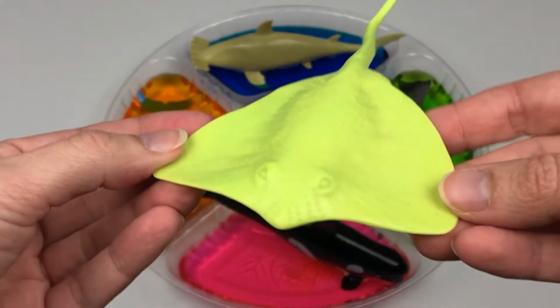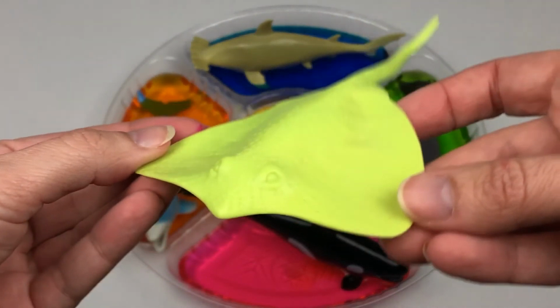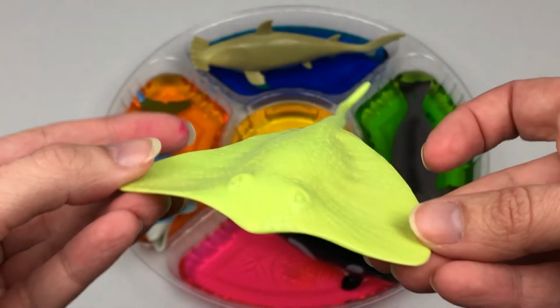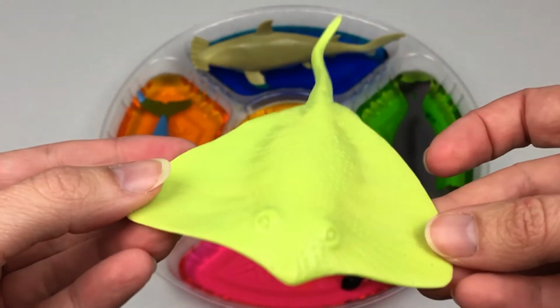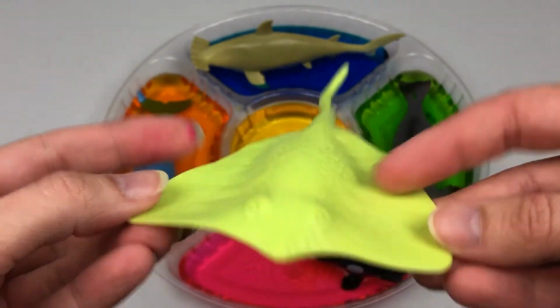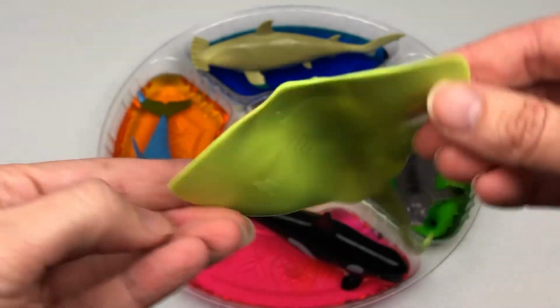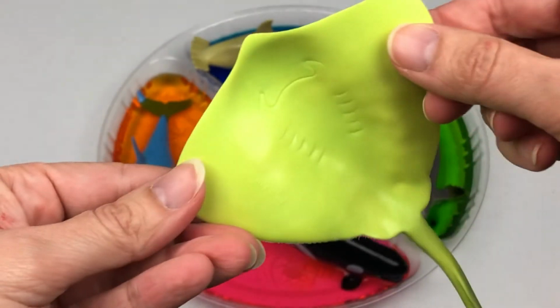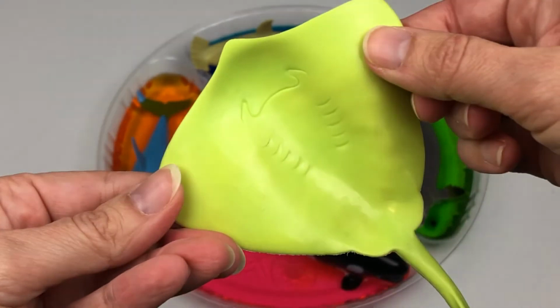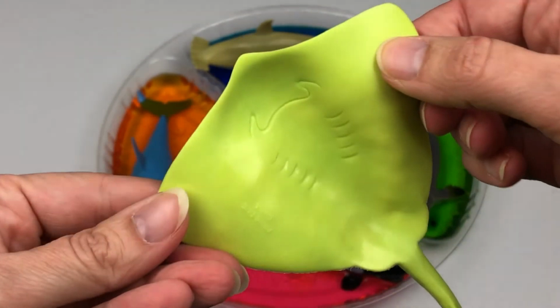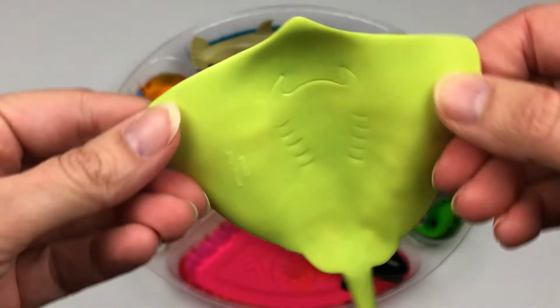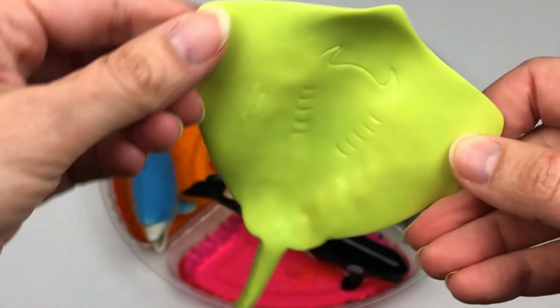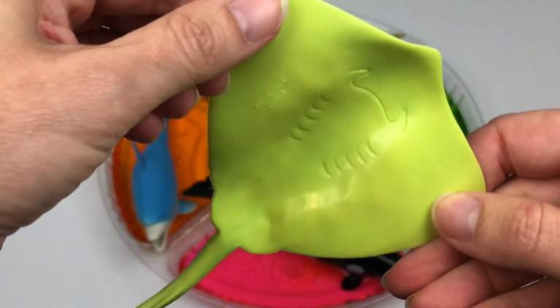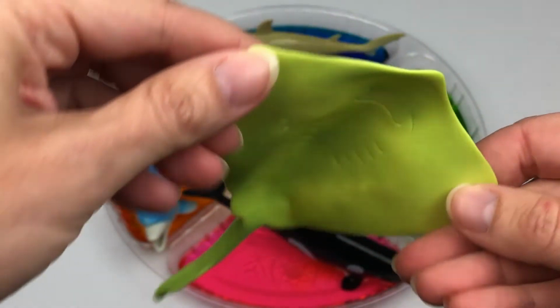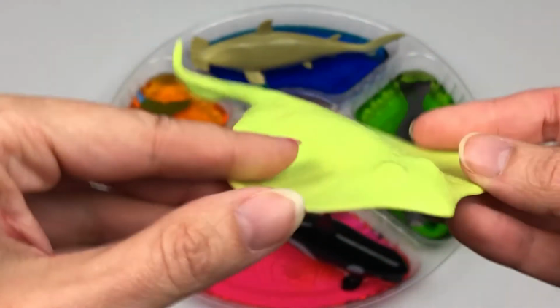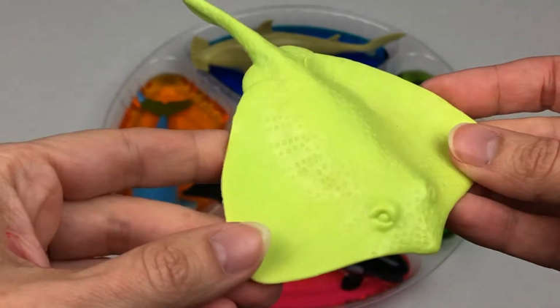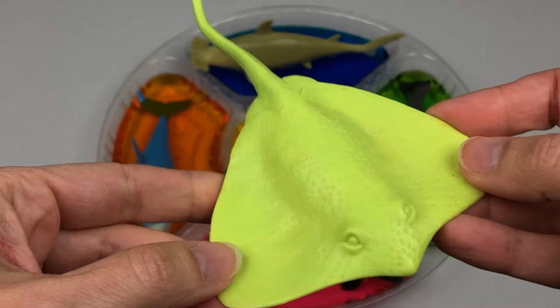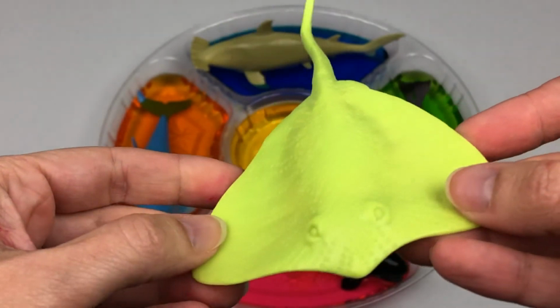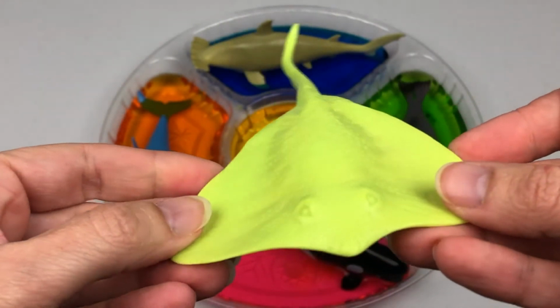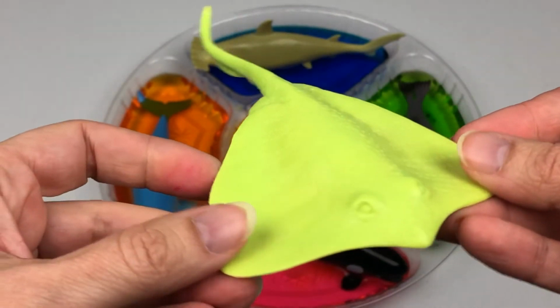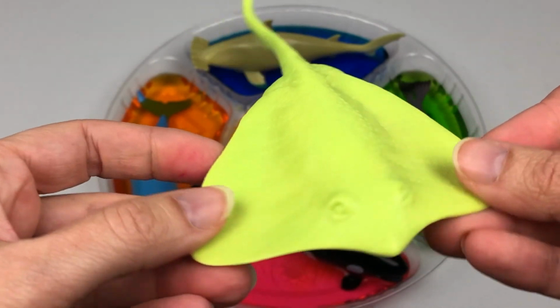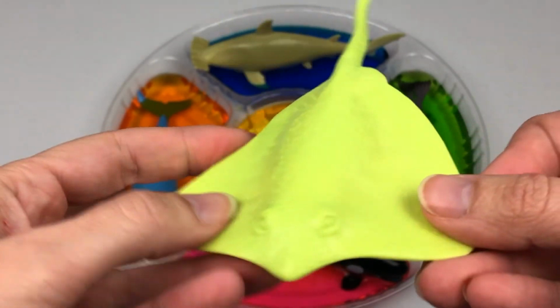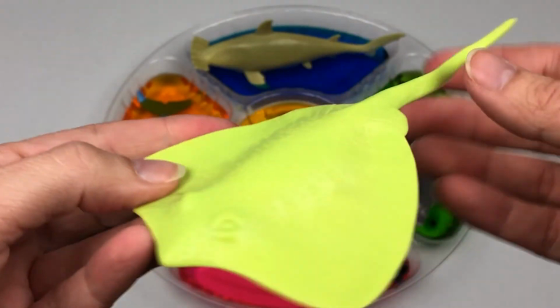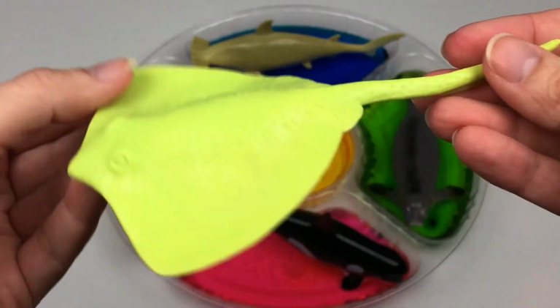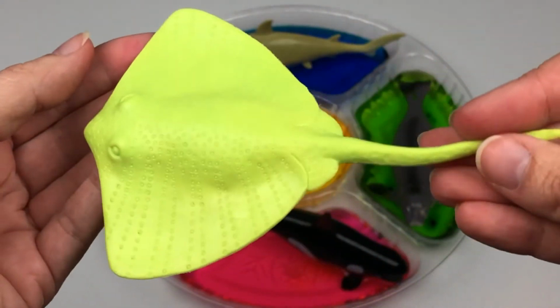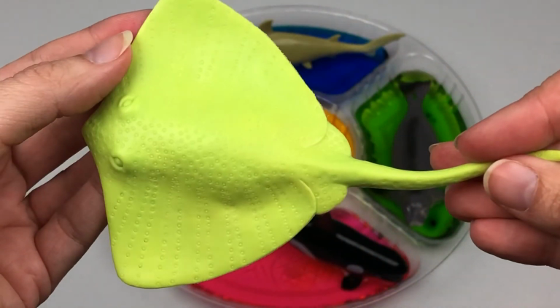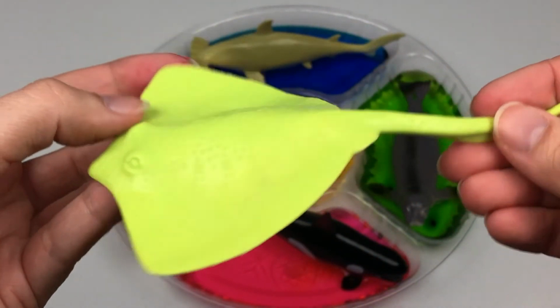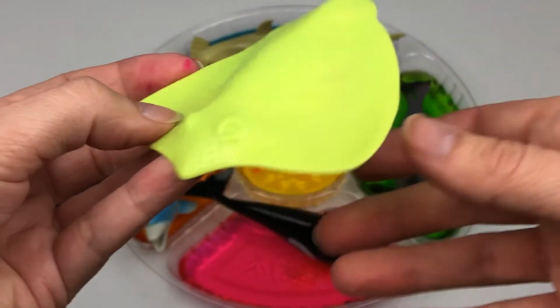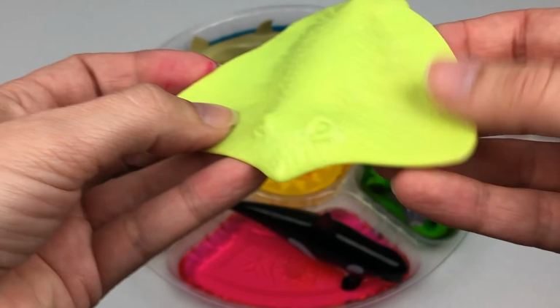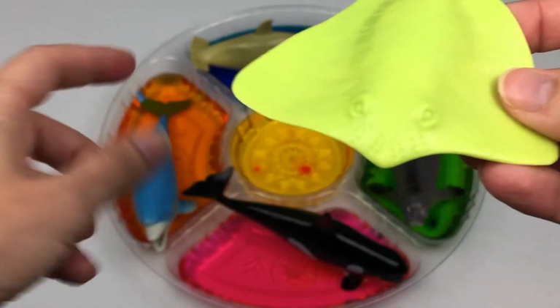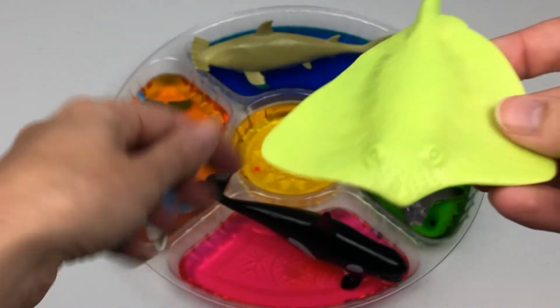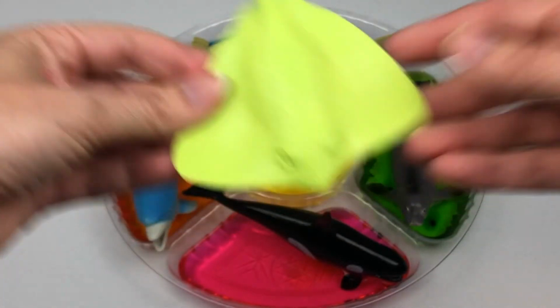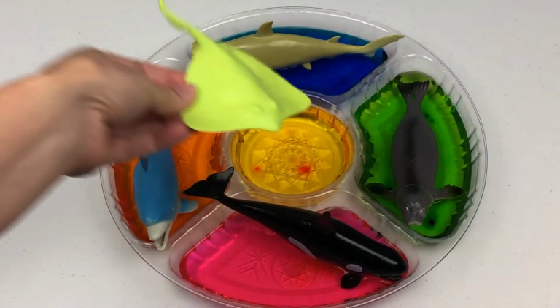Stingray. Let's put the stingray into the yellow water.